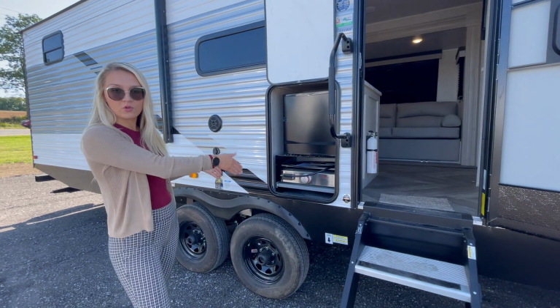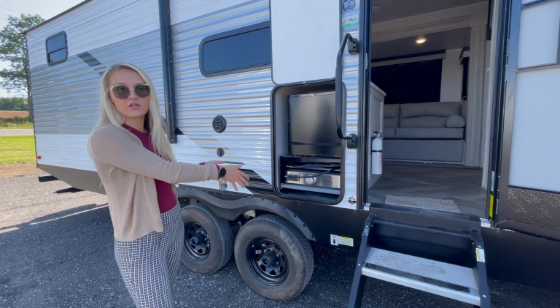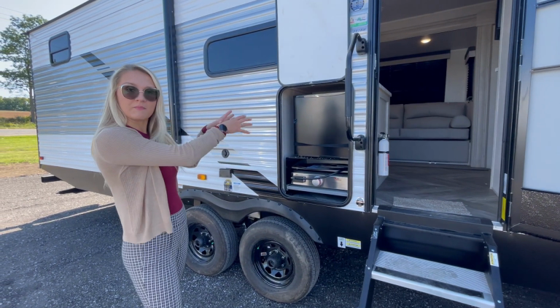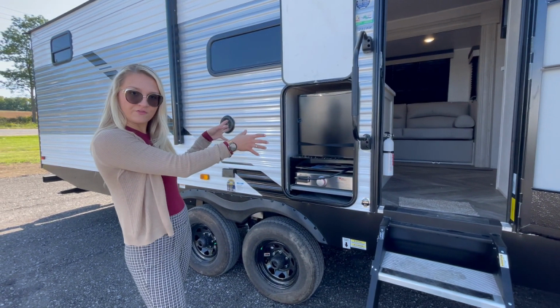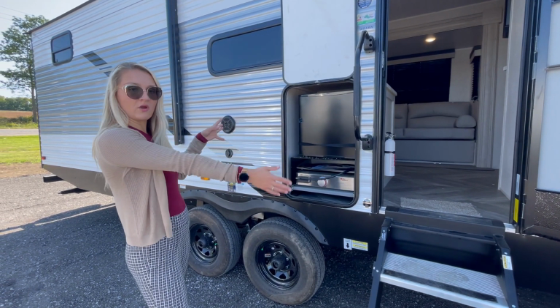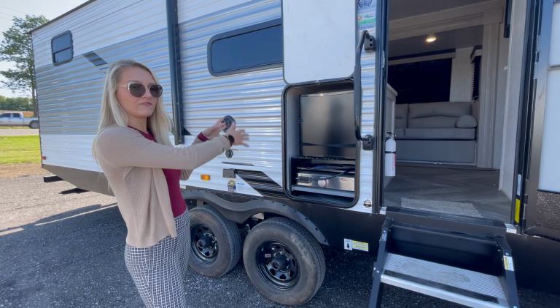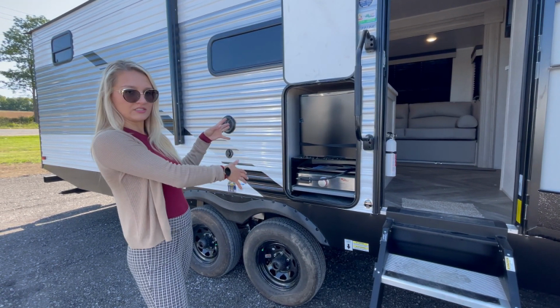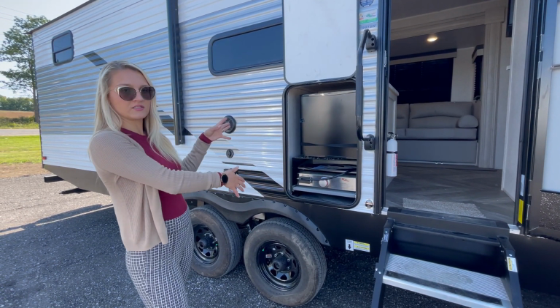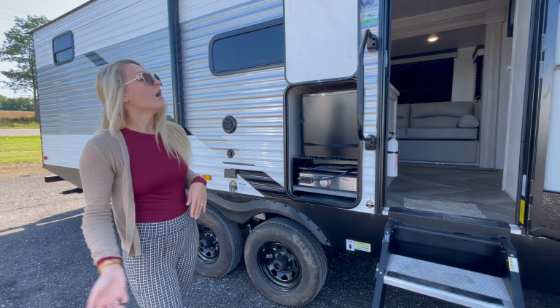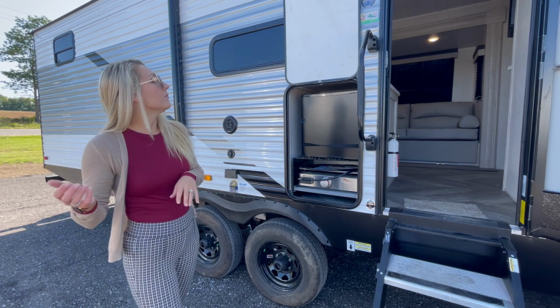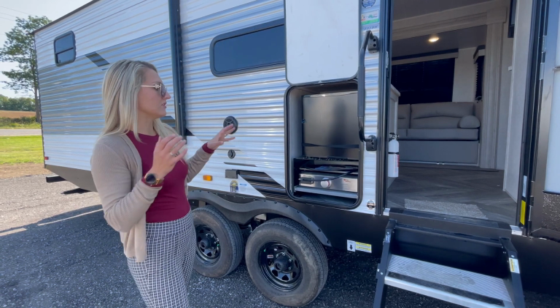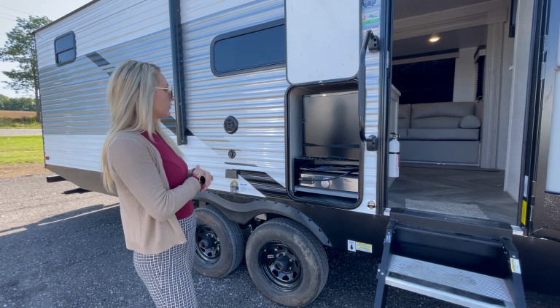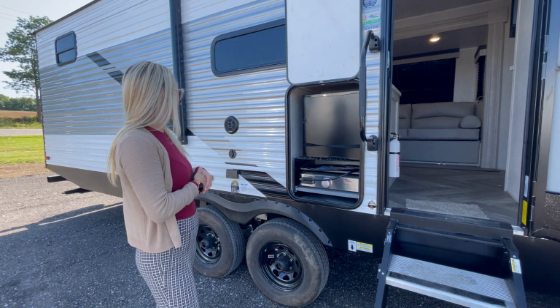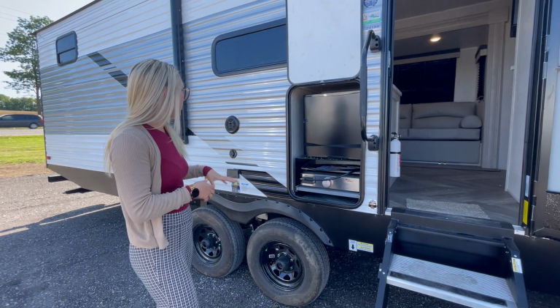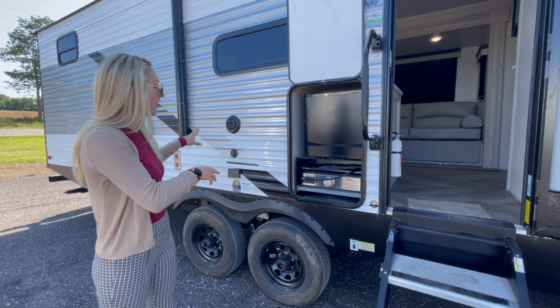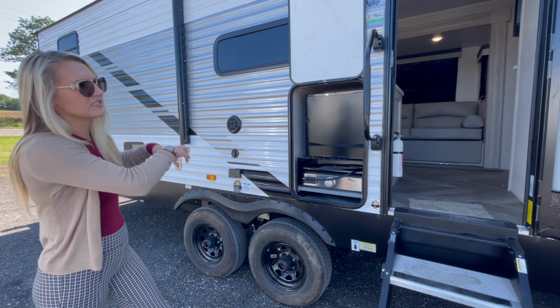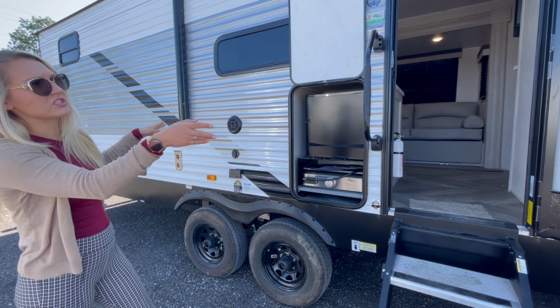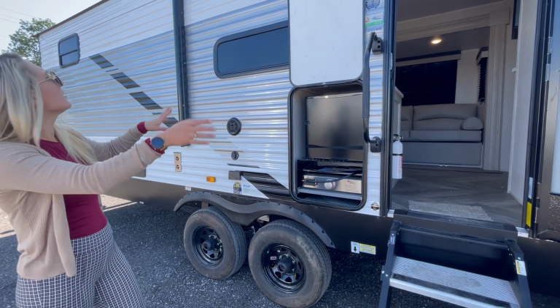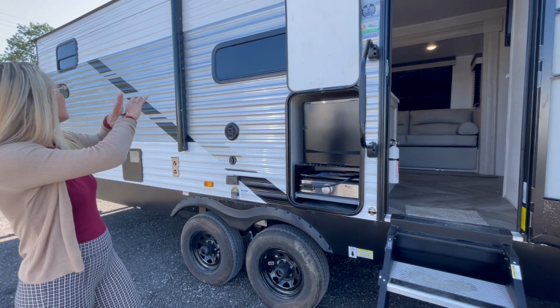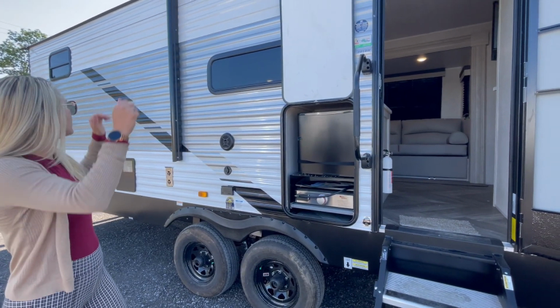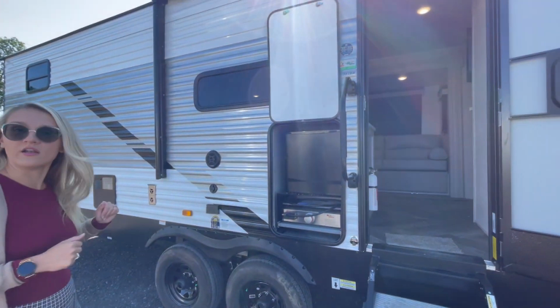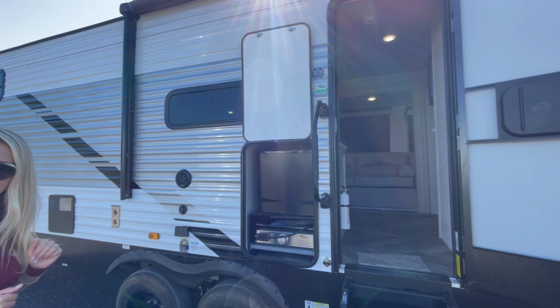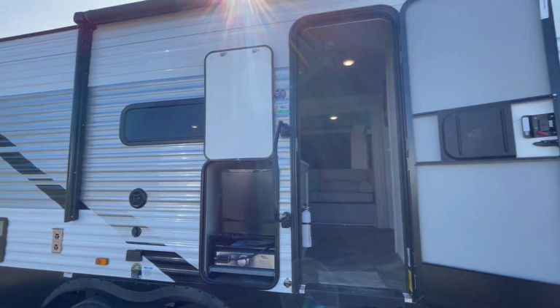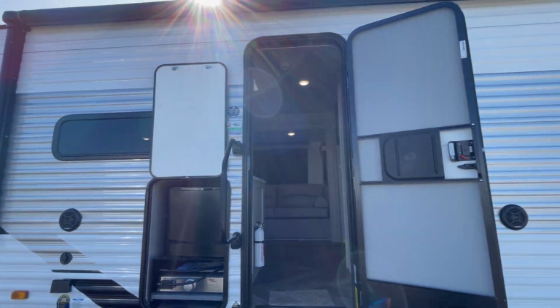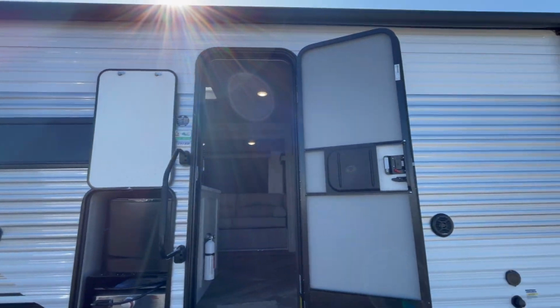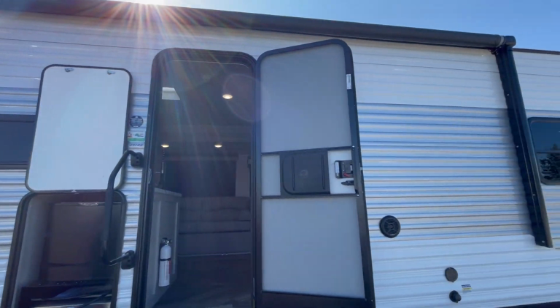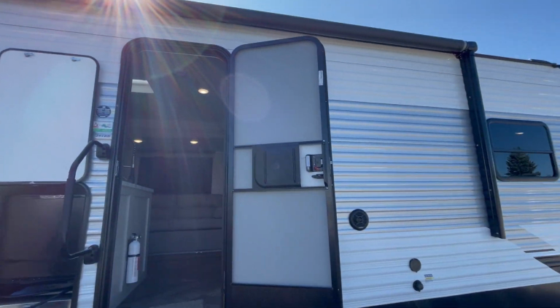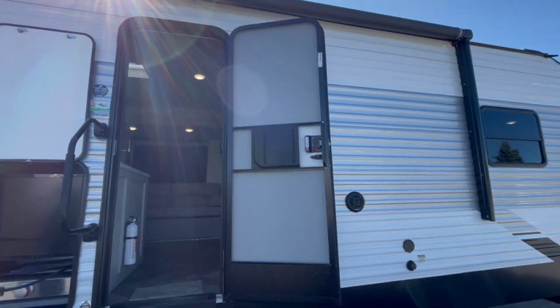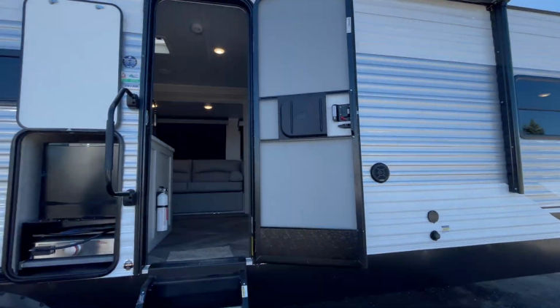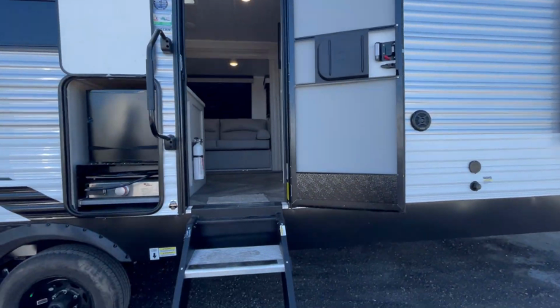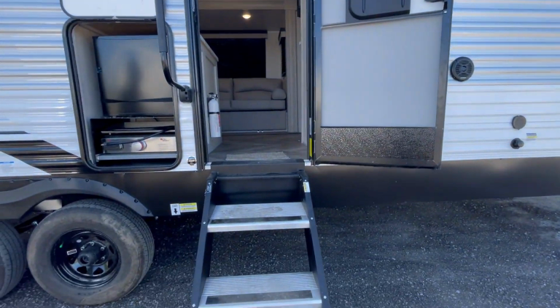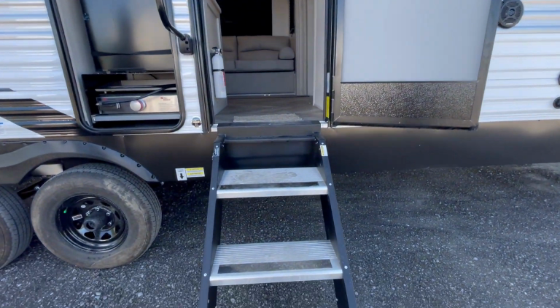There's a pull-out unit with a mini fridge right left of your stairs. This is really great when you are on the road. You also have your exterior speakers and a large awning. So we are going to head on in and see what you guys think.